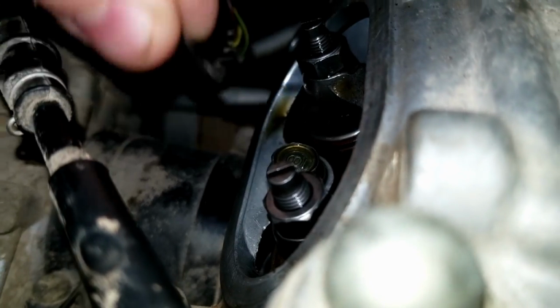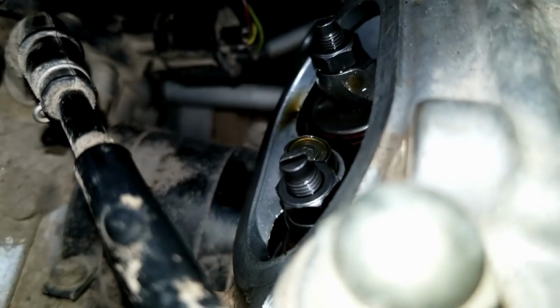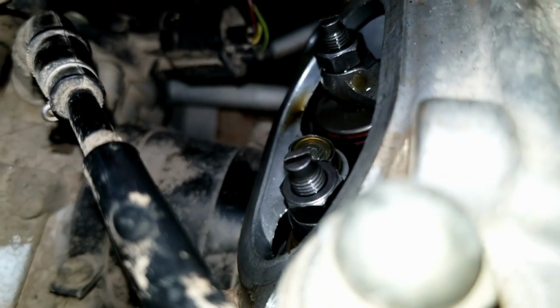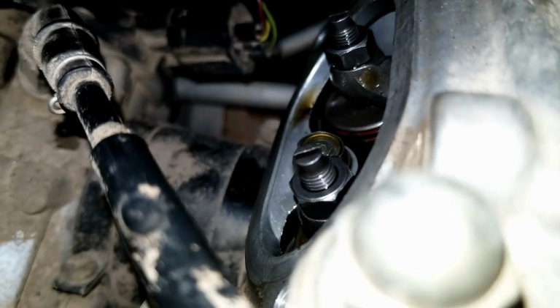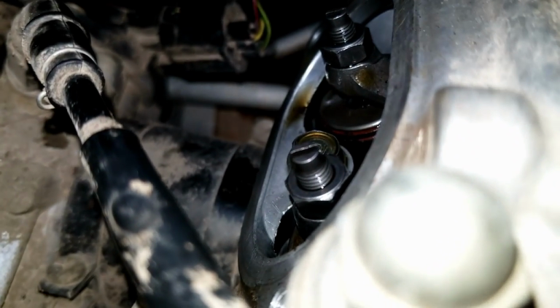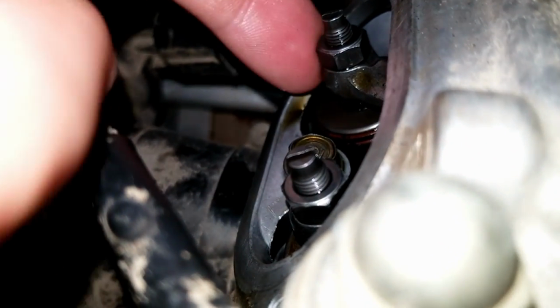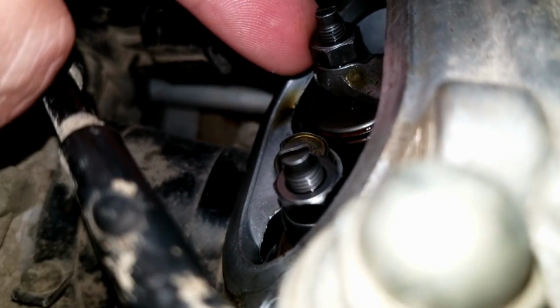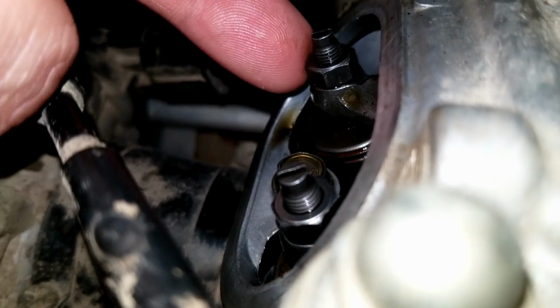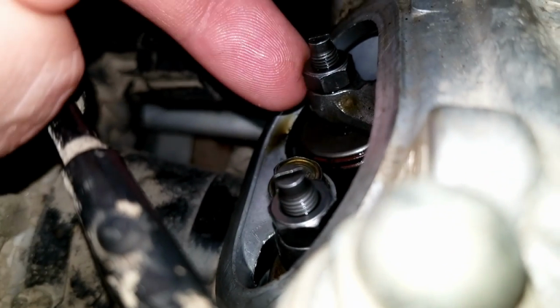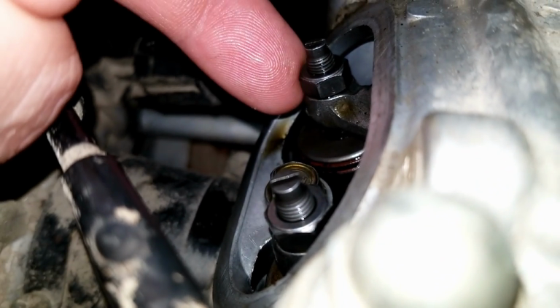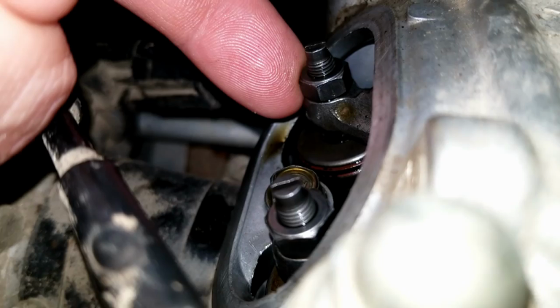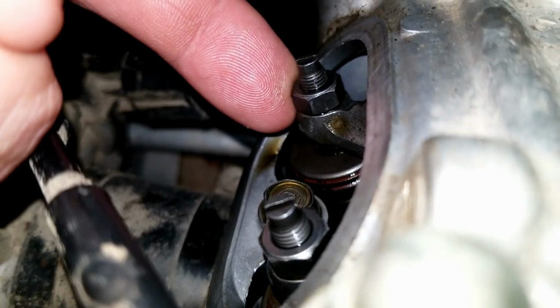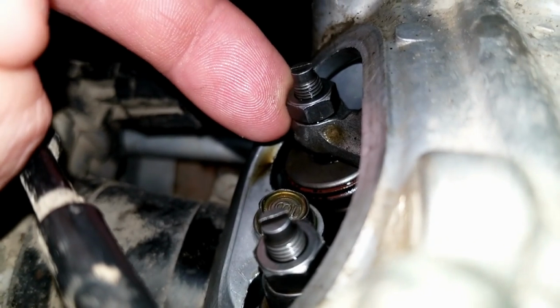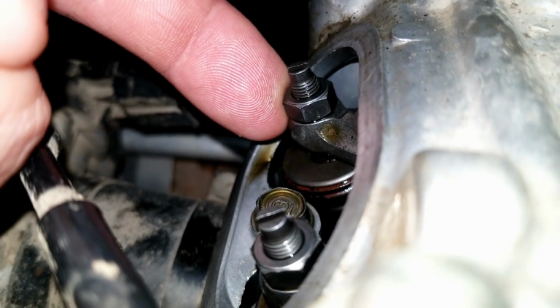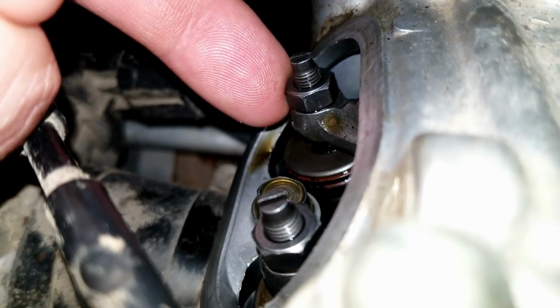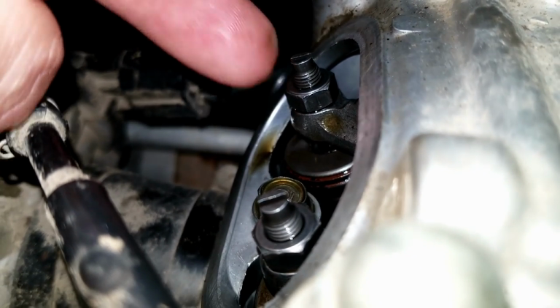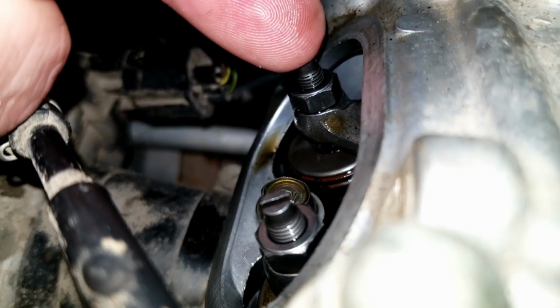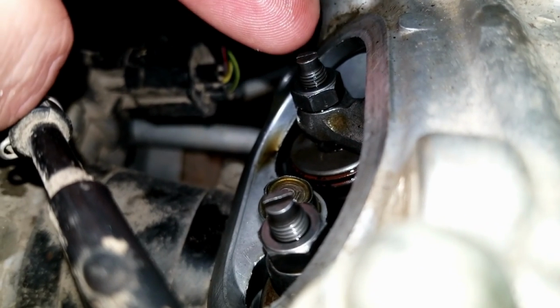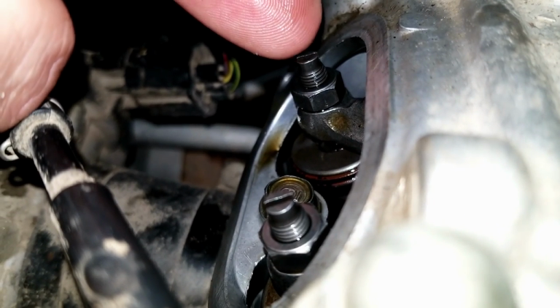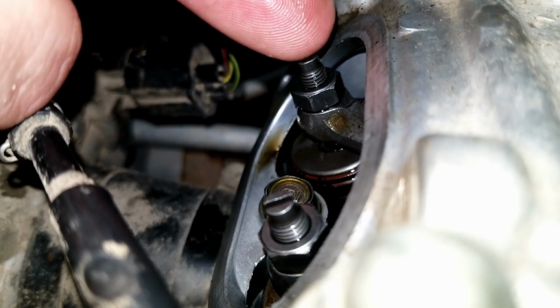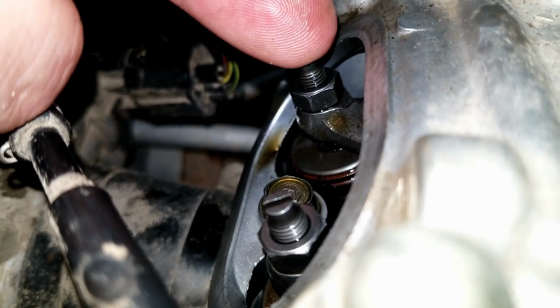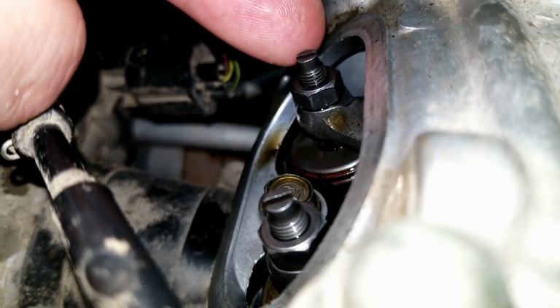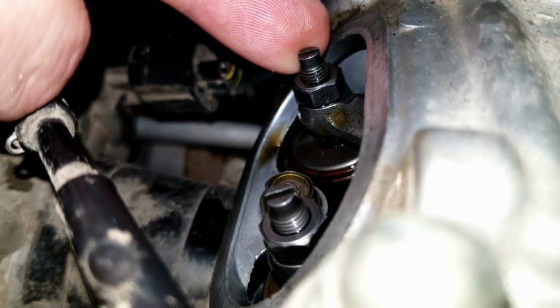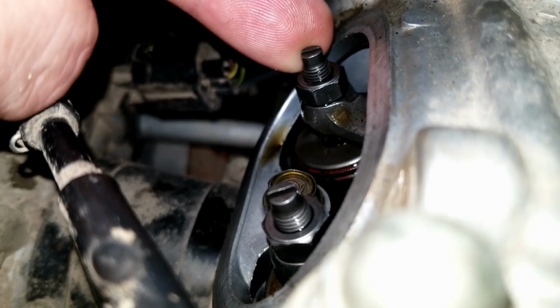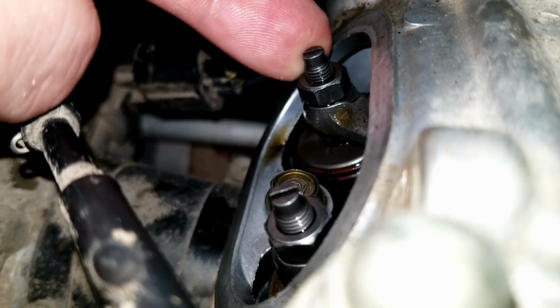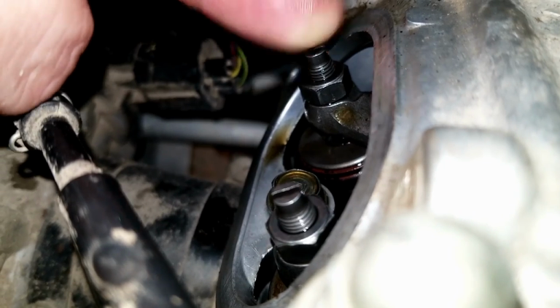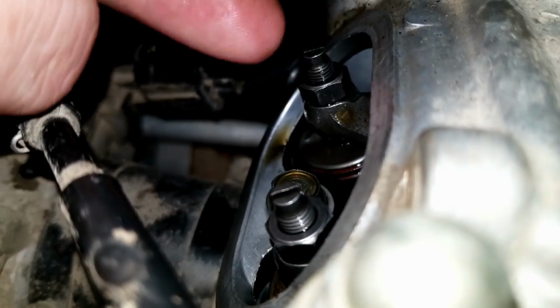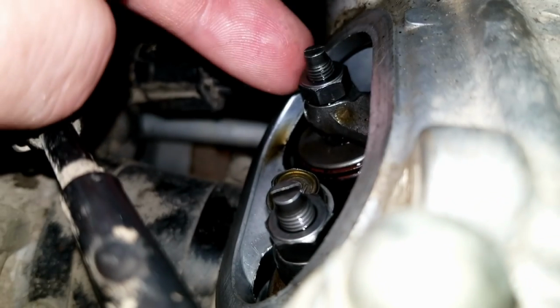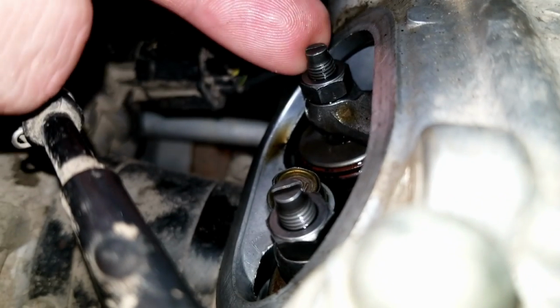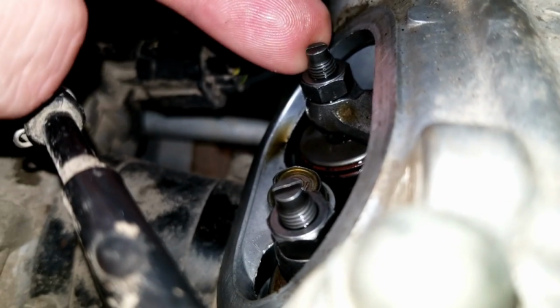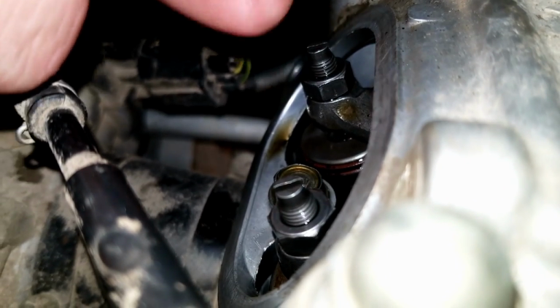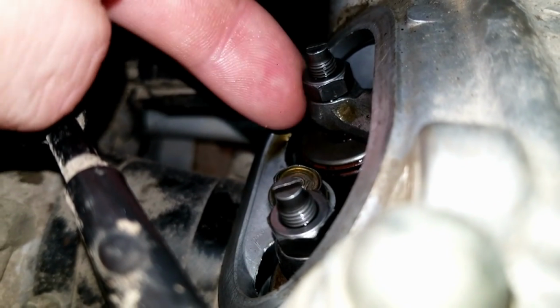Check both of them, then loosen the 10mm nut on the top side and use a wrench and a flat blade screwdriver to crank it back down in order to tighten them.